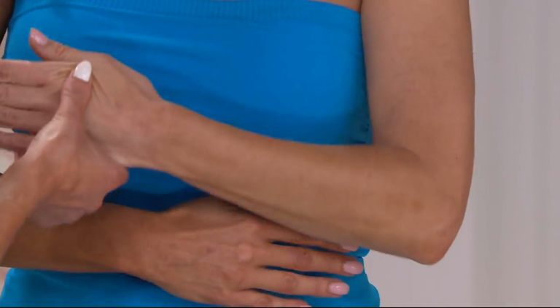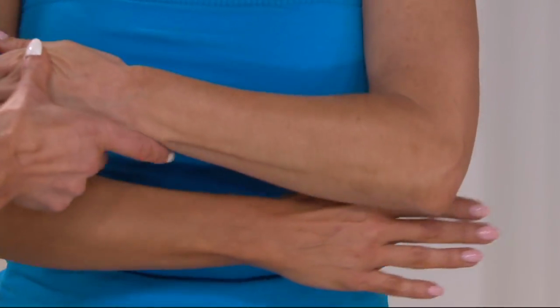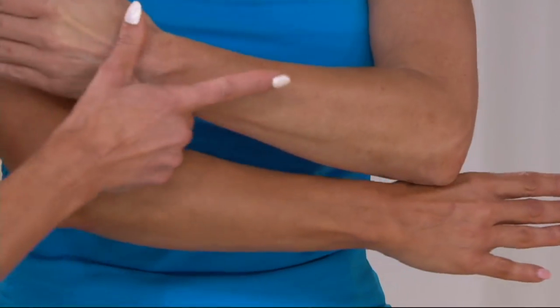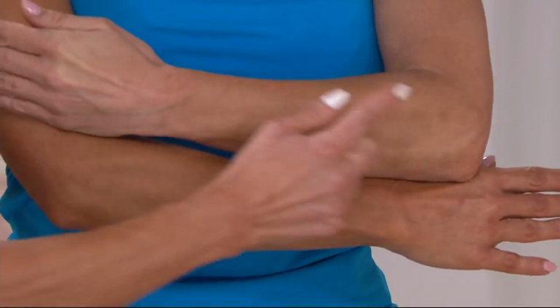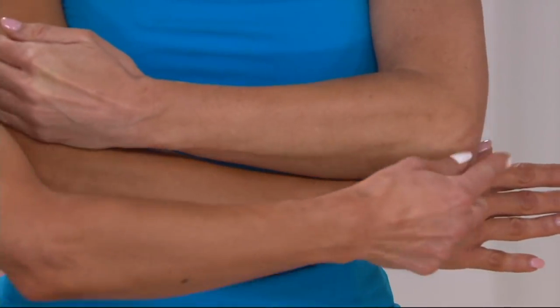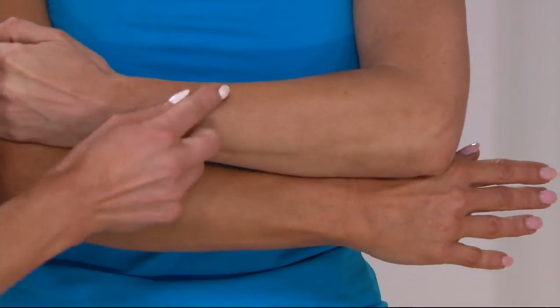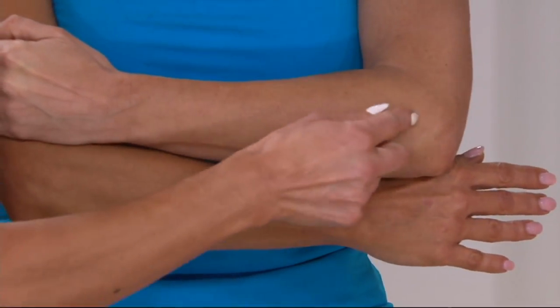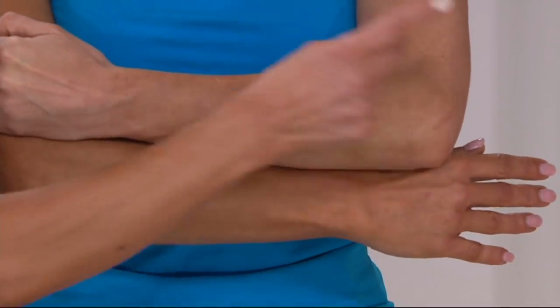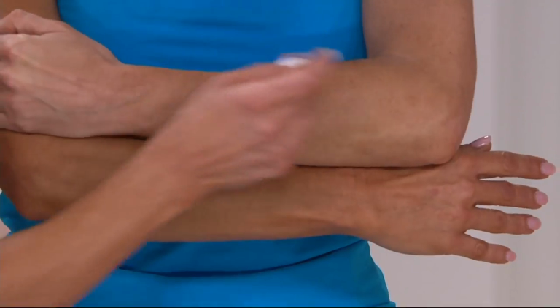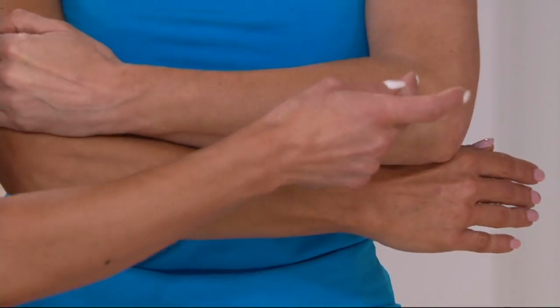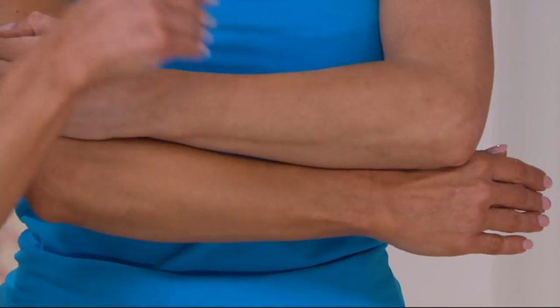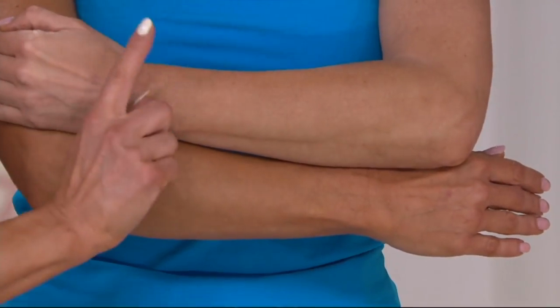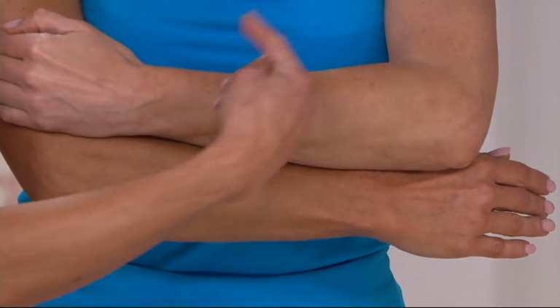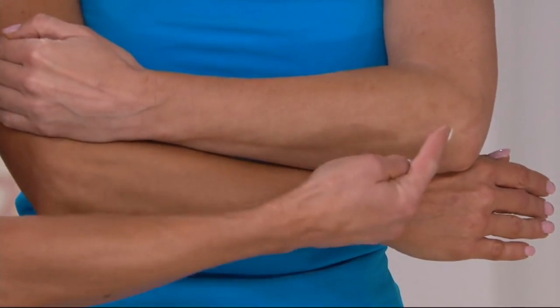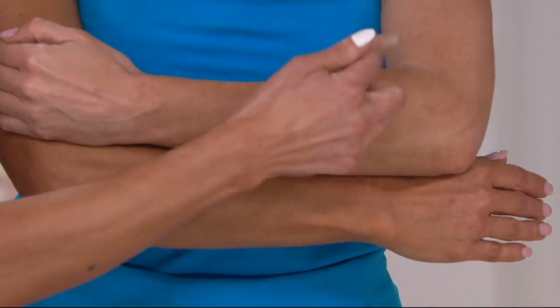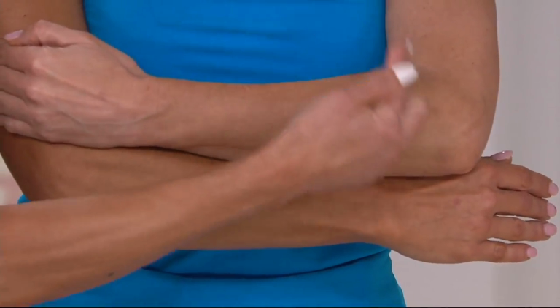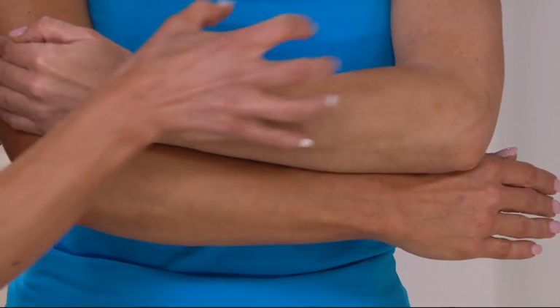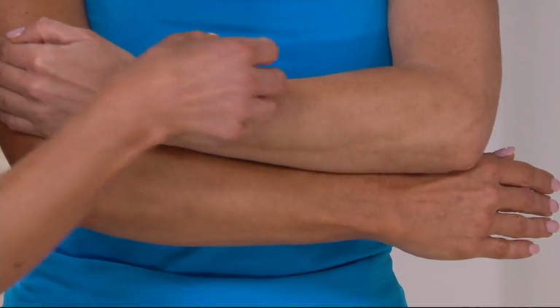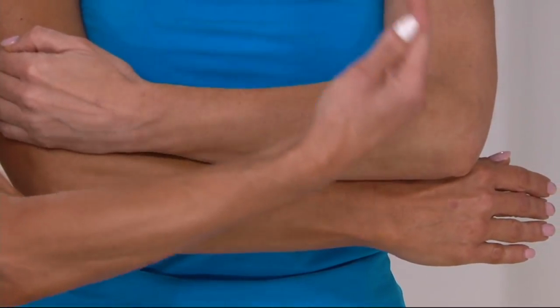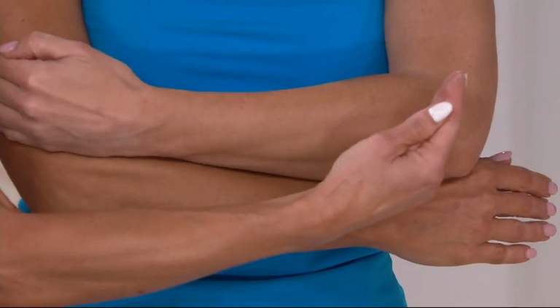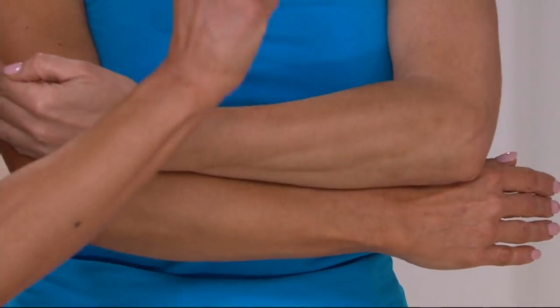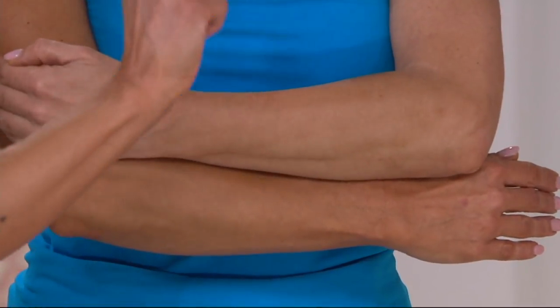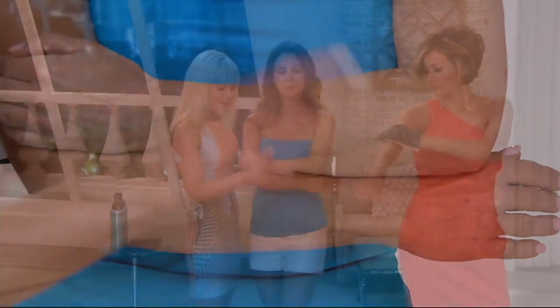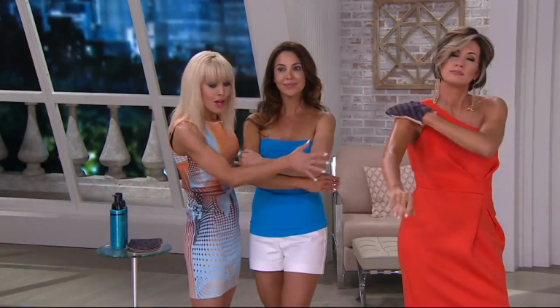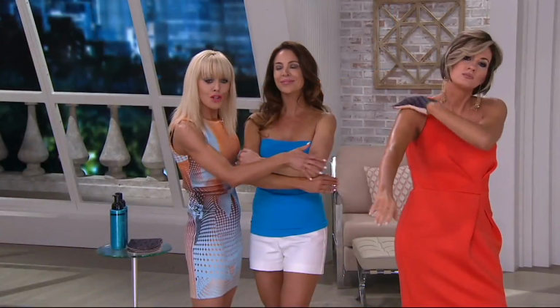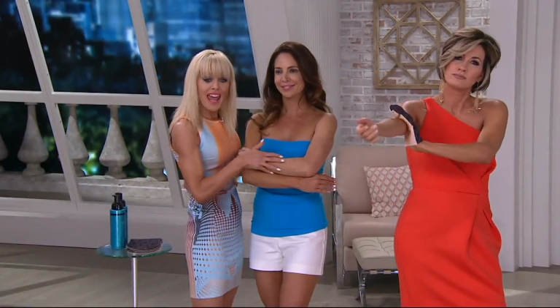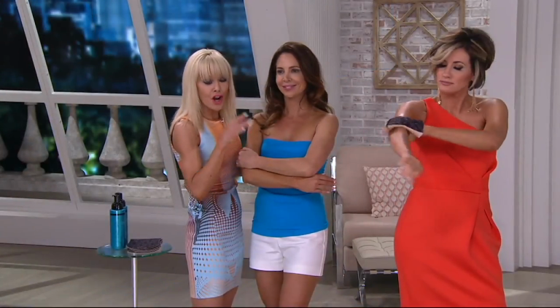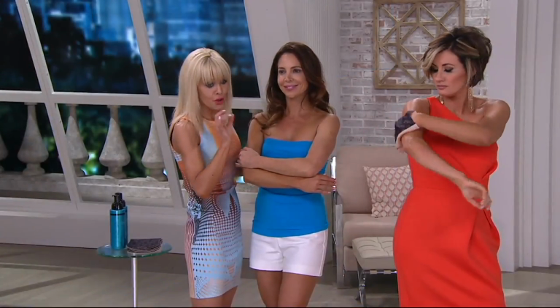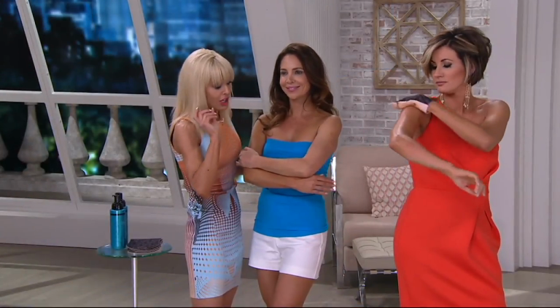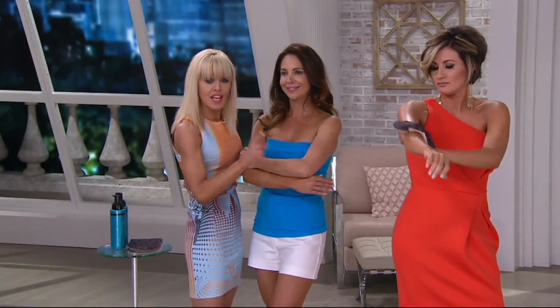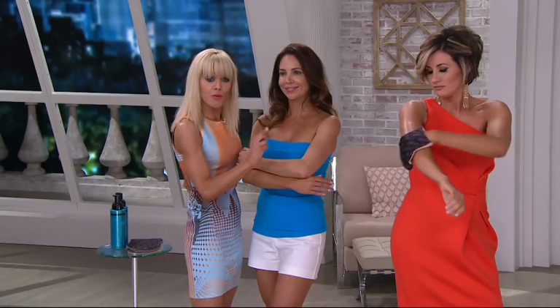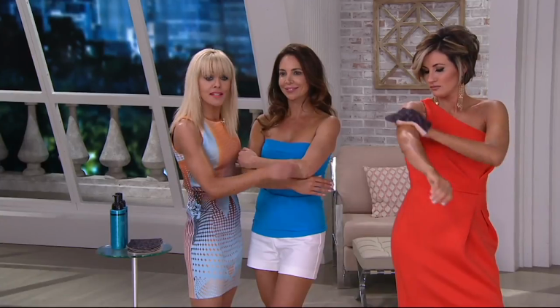What you get first is an initial little glow, and that's your built-in bronzer. Then you have to wait one hour. In that hour, do not get wet, do not sweat. But after that one hour, you can do whatever you like and nothing will ruin this tan.